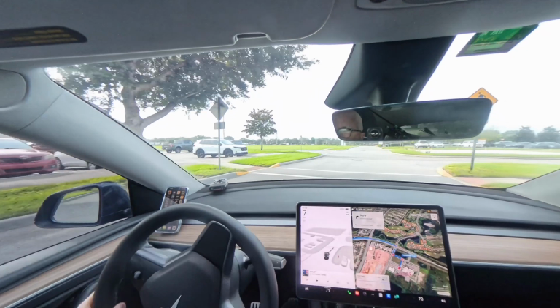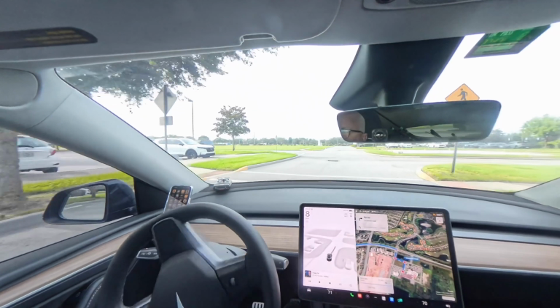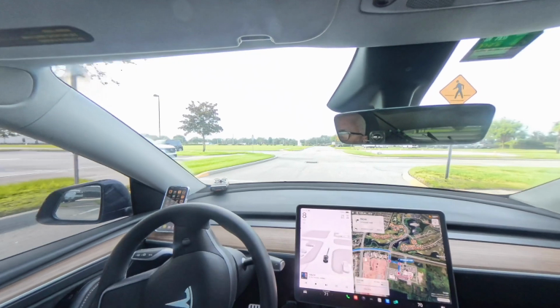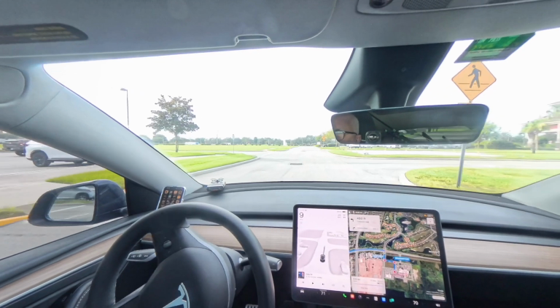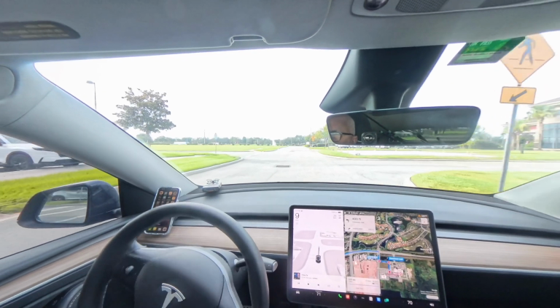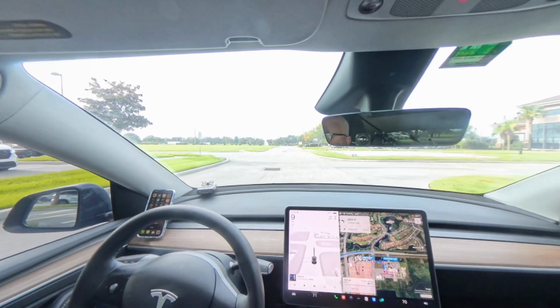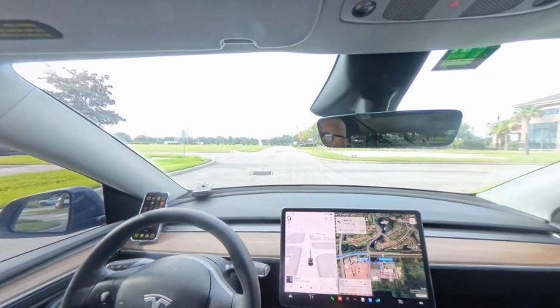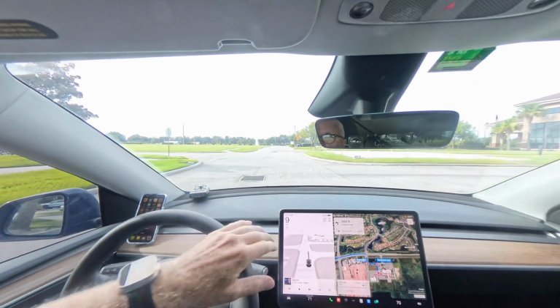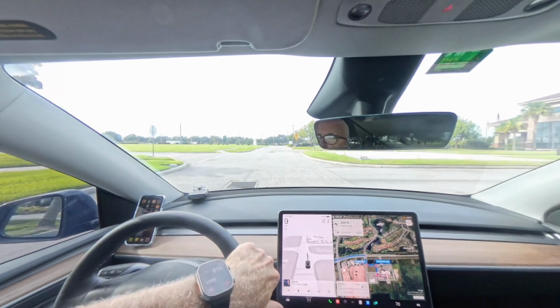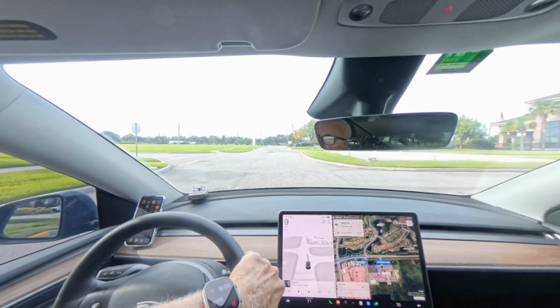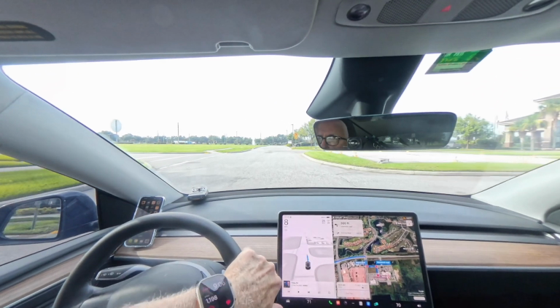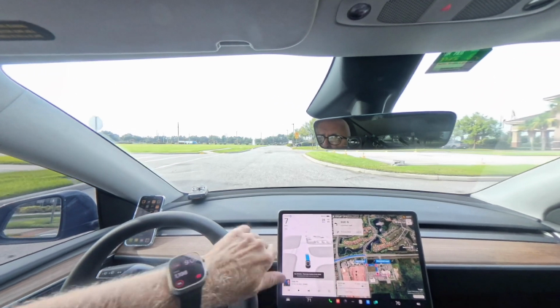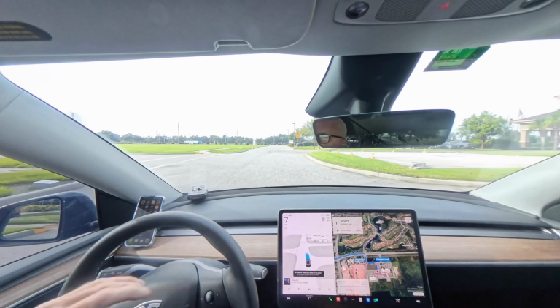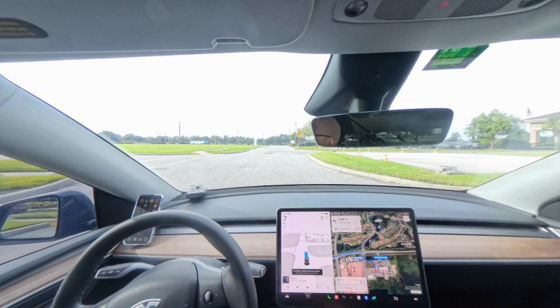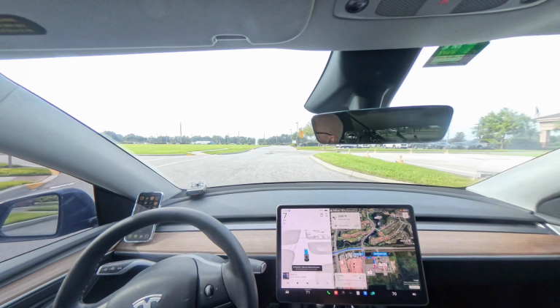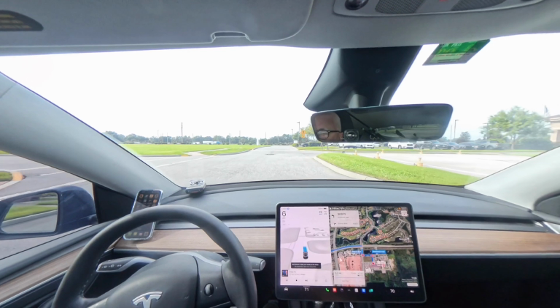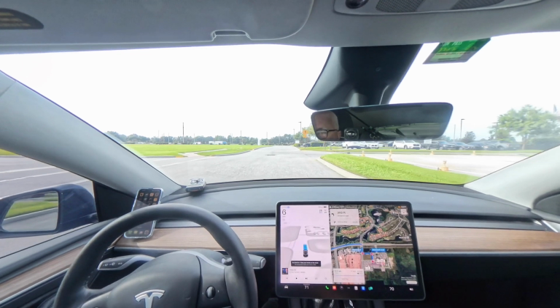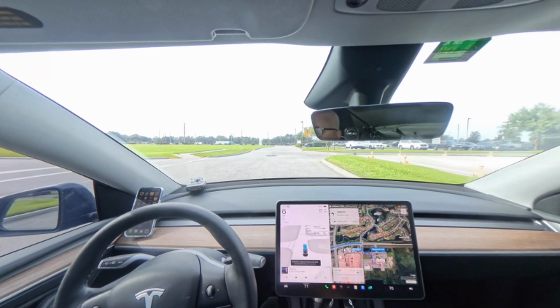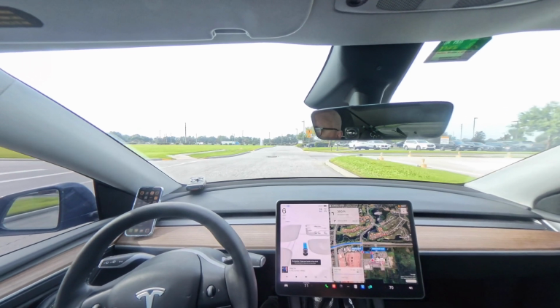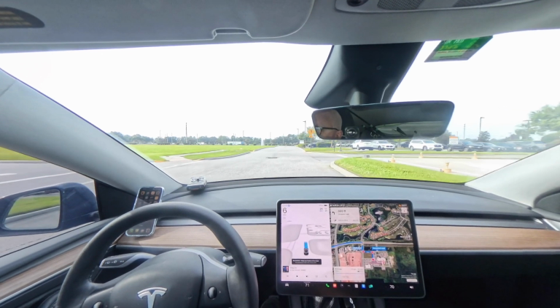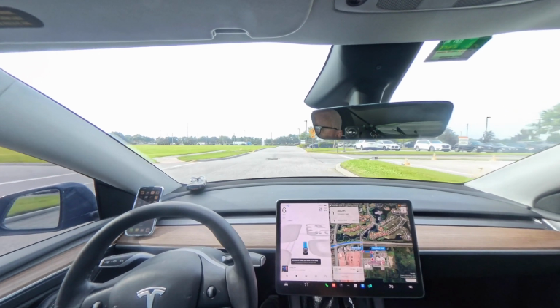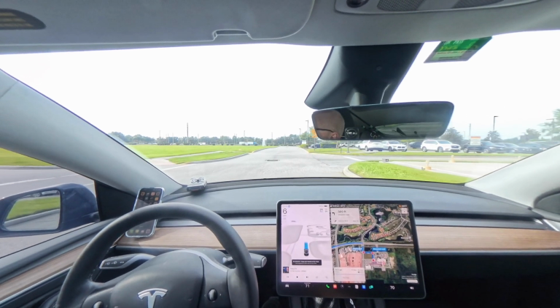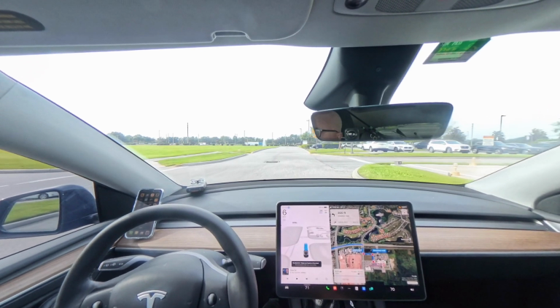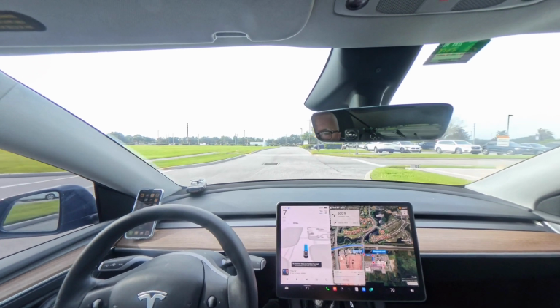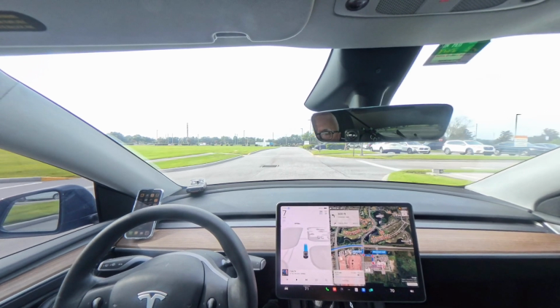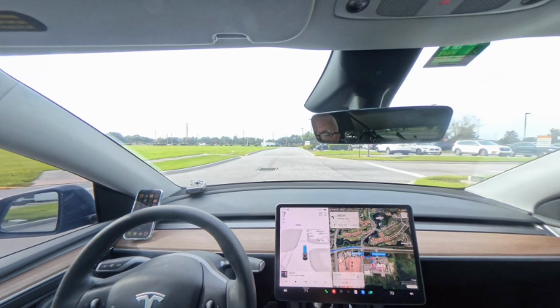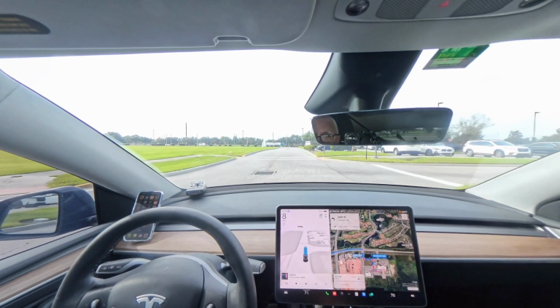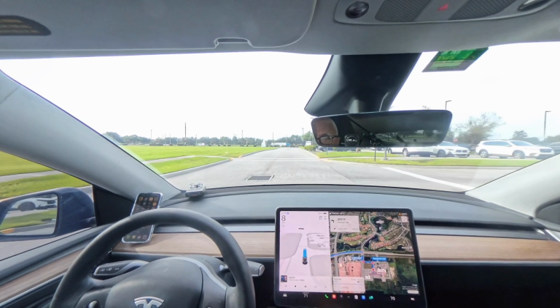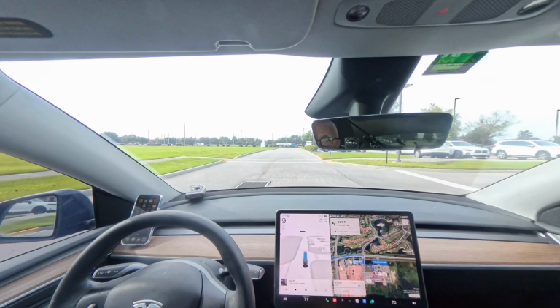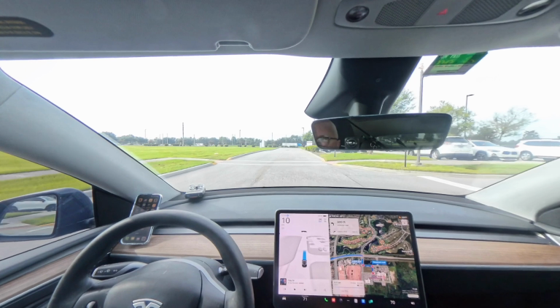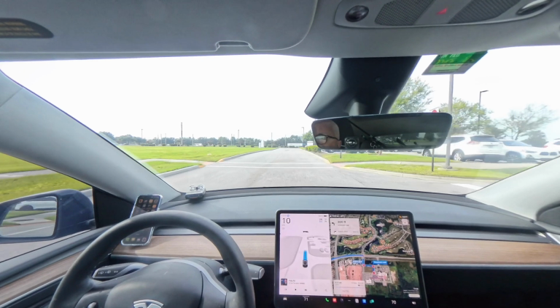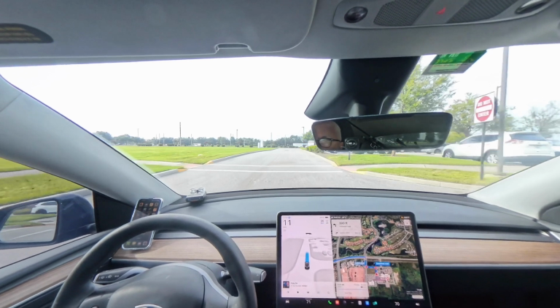Good morning. I just installed Tesla Full Self Driving, or FSD version 12.5 — the latest and greatest. Is it ready for prime time? Let's find out.